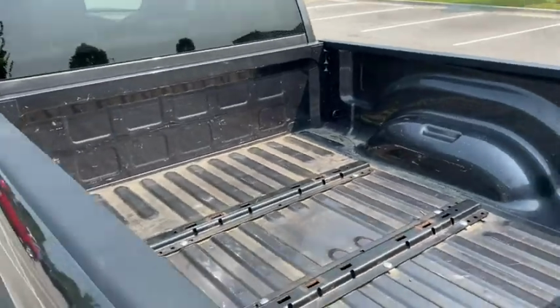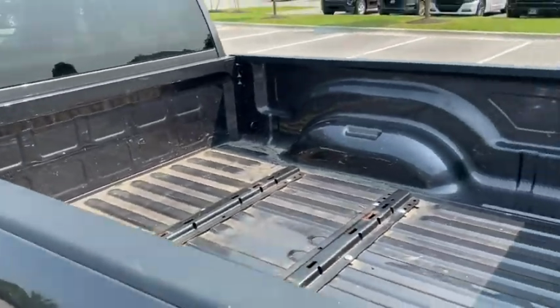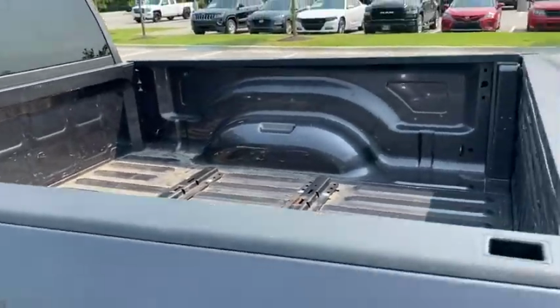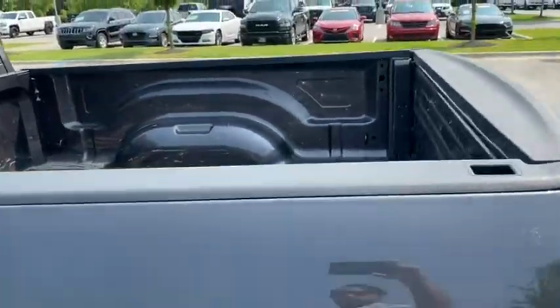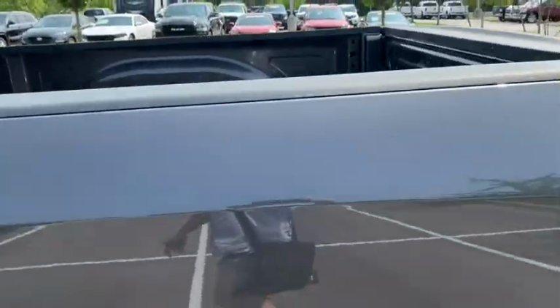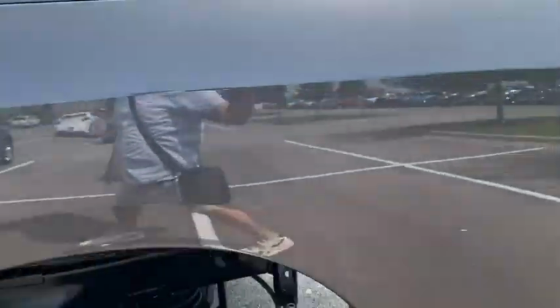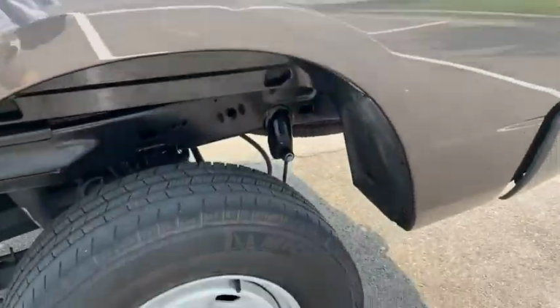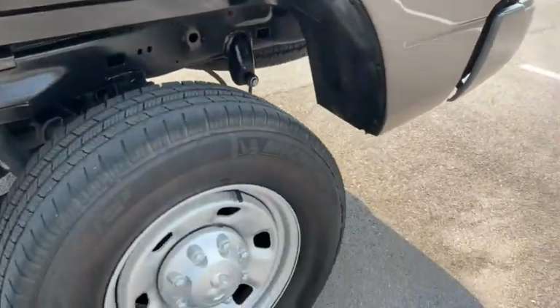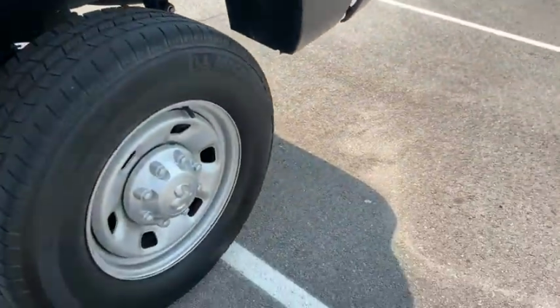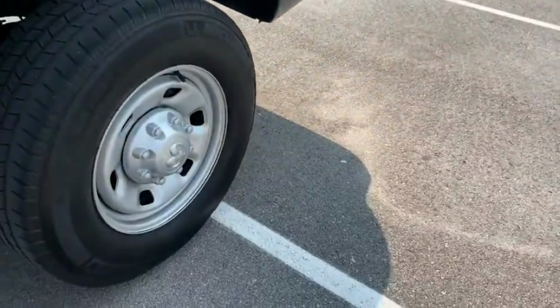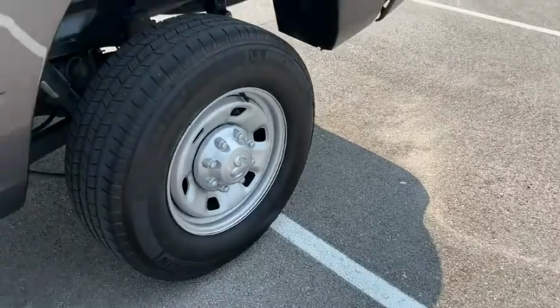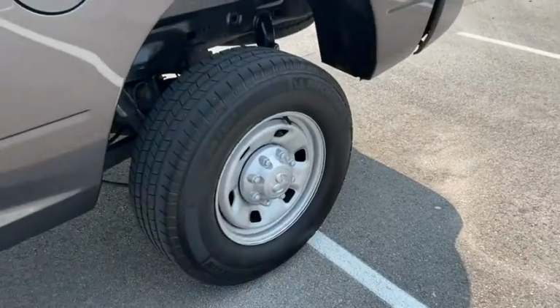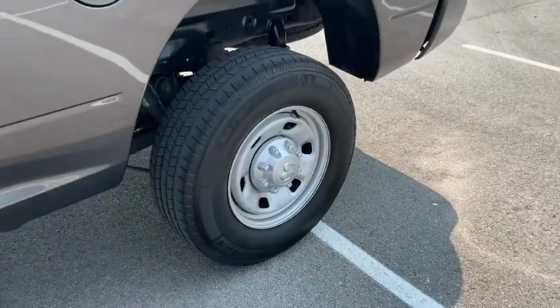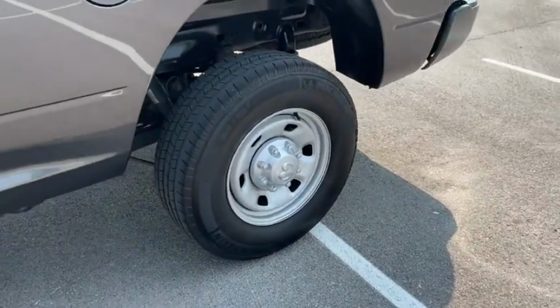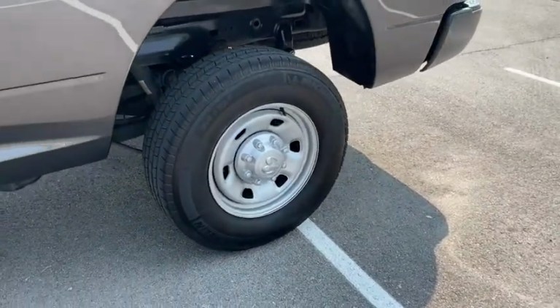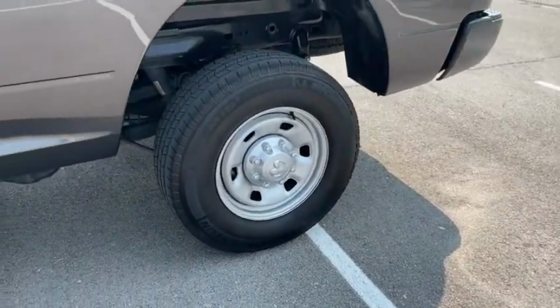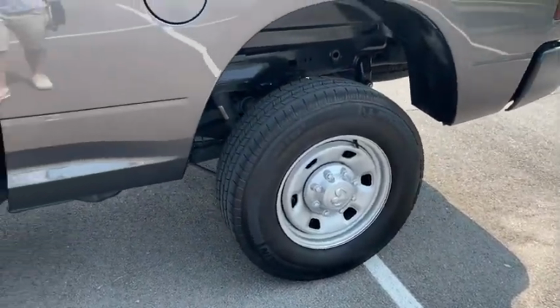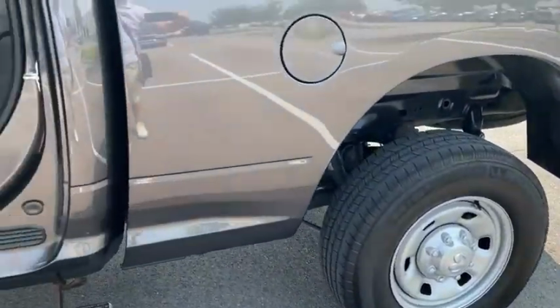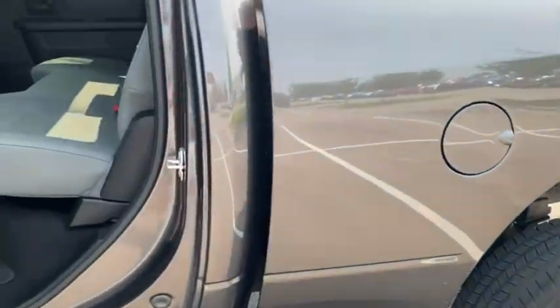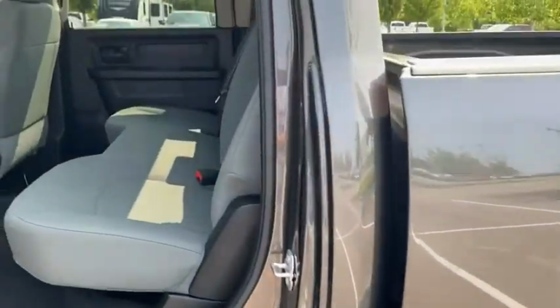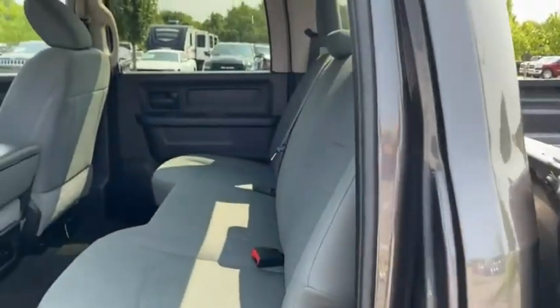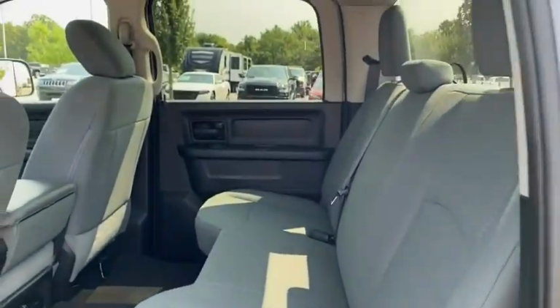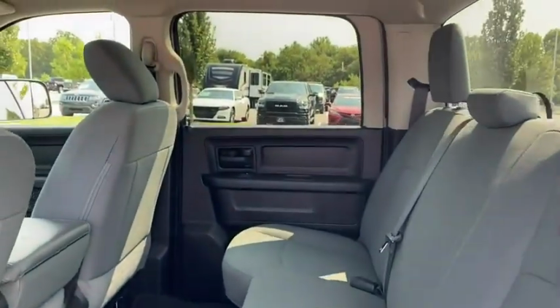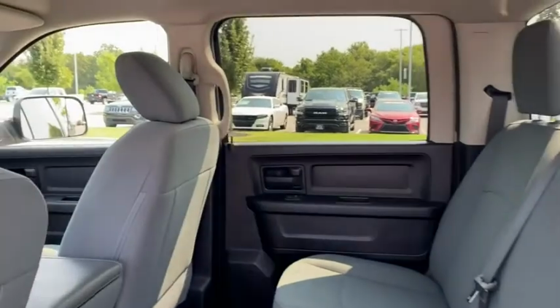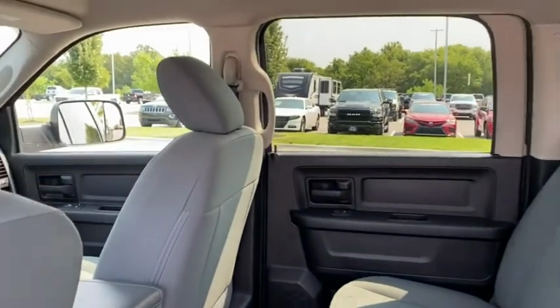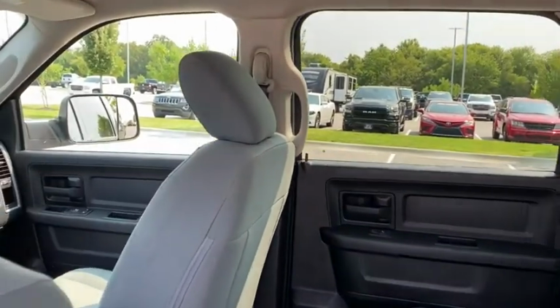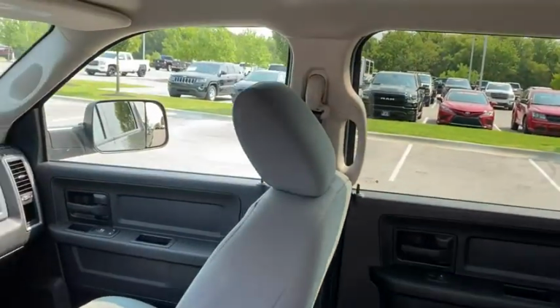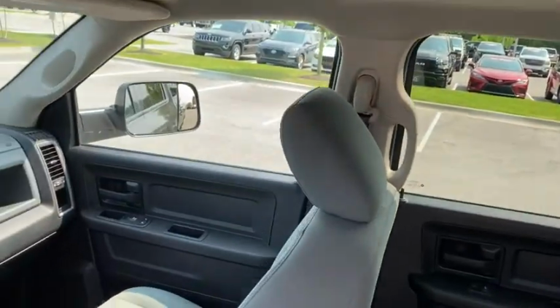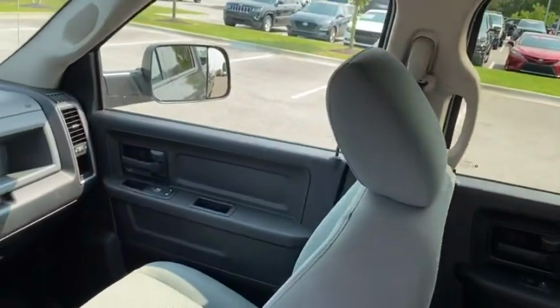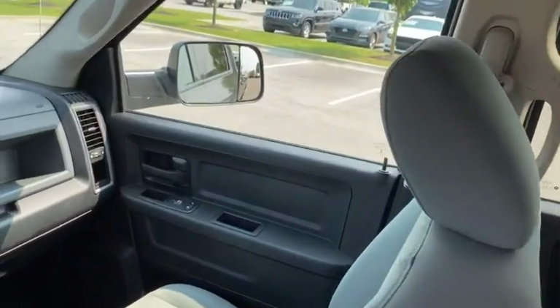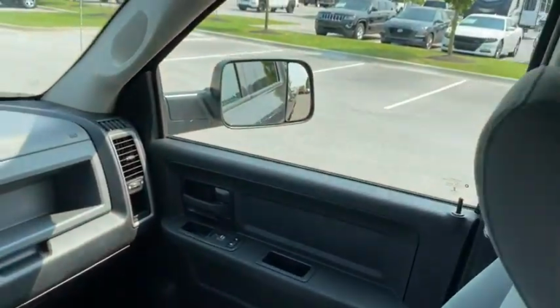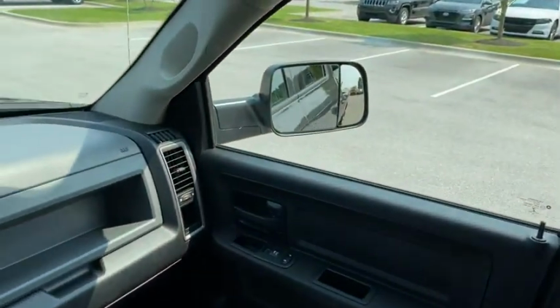Remote keyless entry, overhead console, tachometer, Sirius satellite radio, tilt steering wheel, rear view camera, speed control, low tire pressure warning, radio data system, four-piece floor mat set.